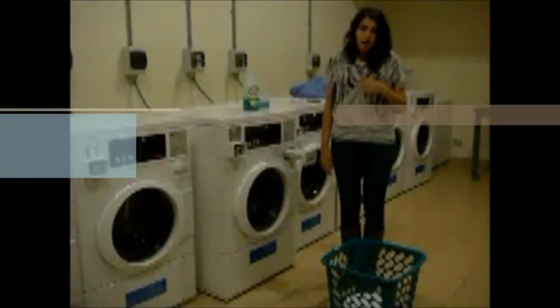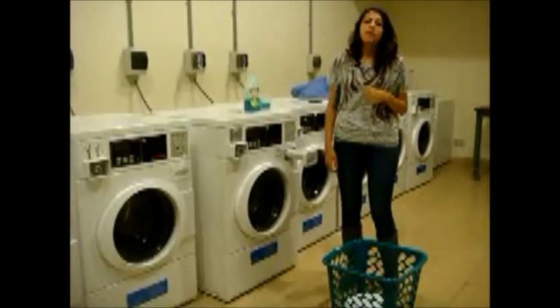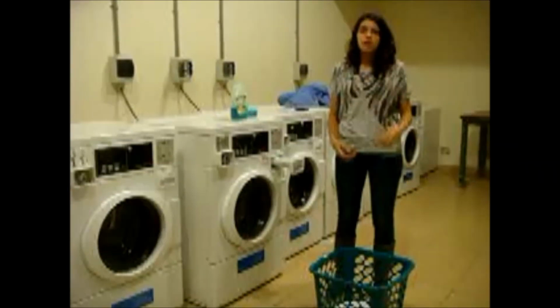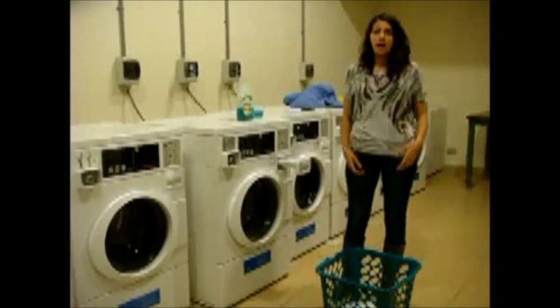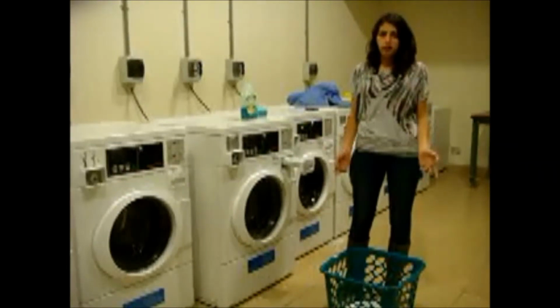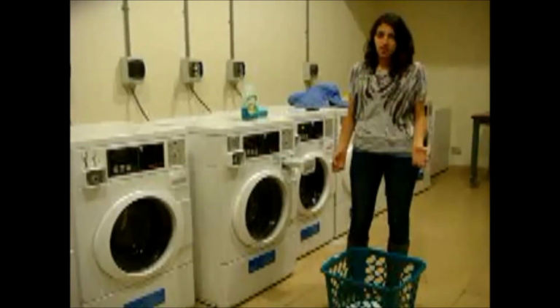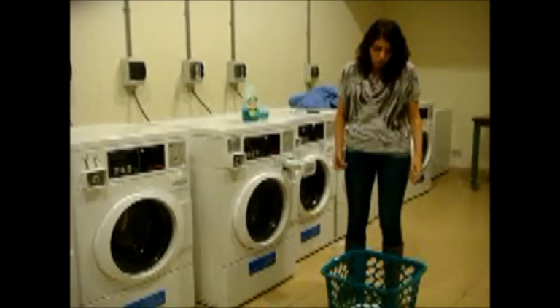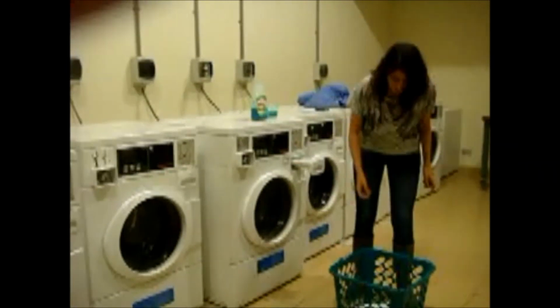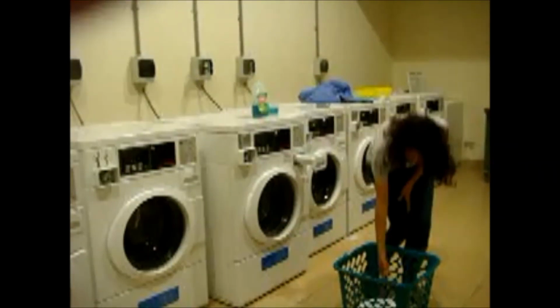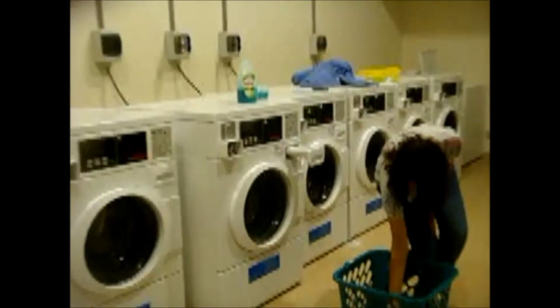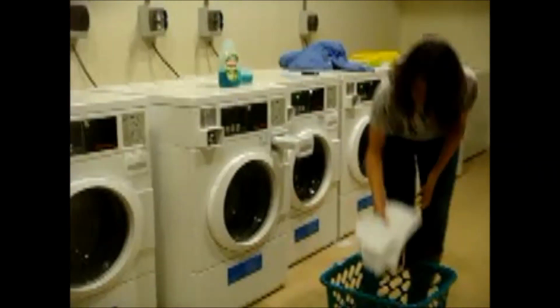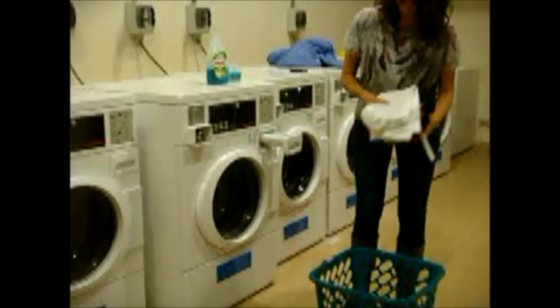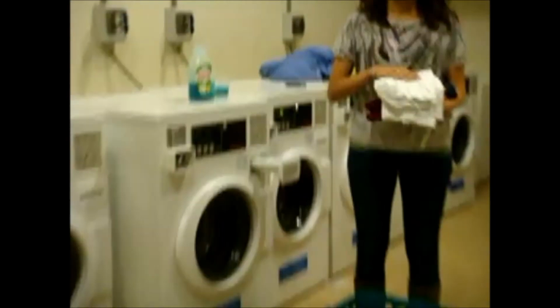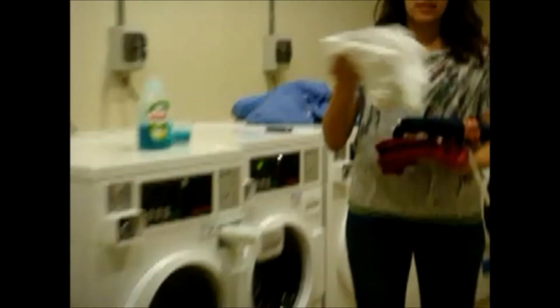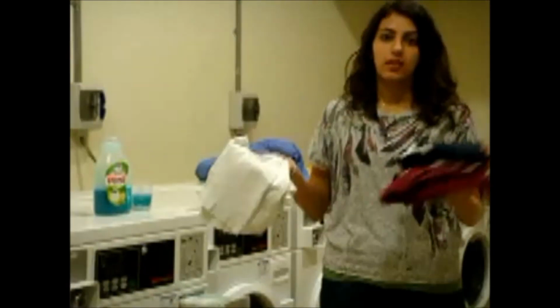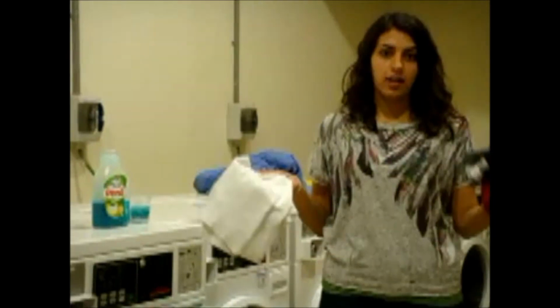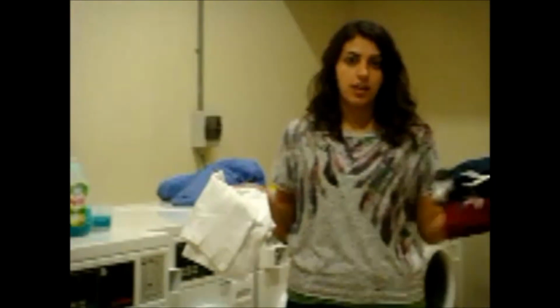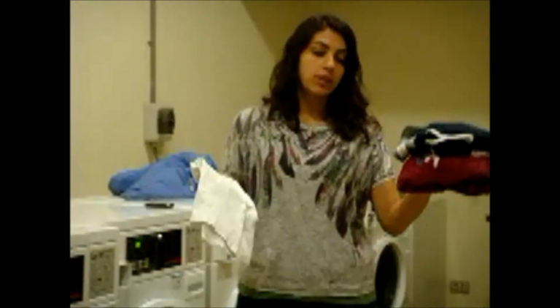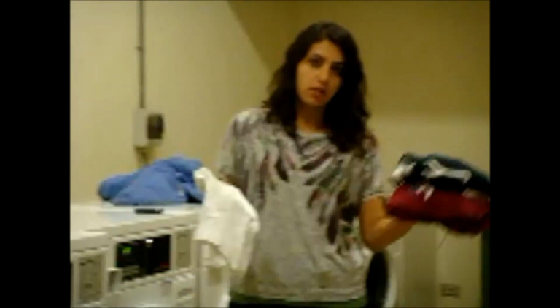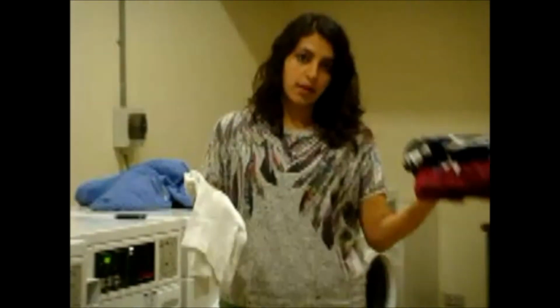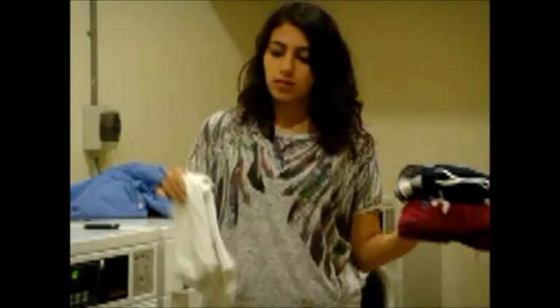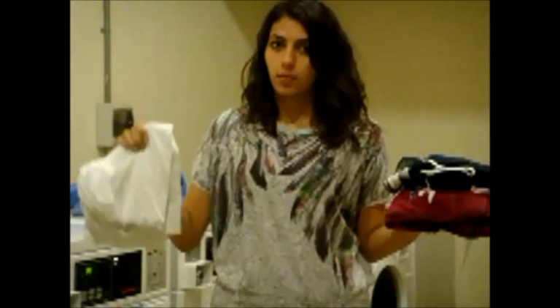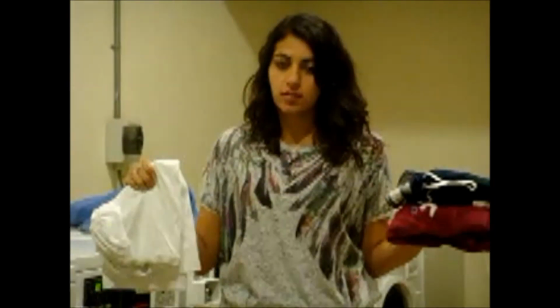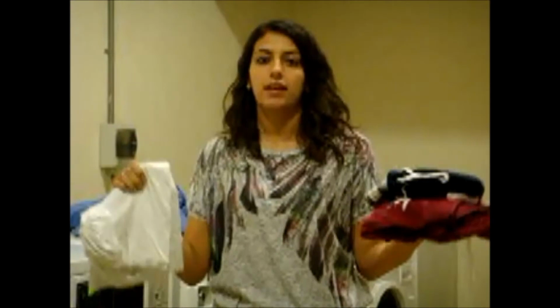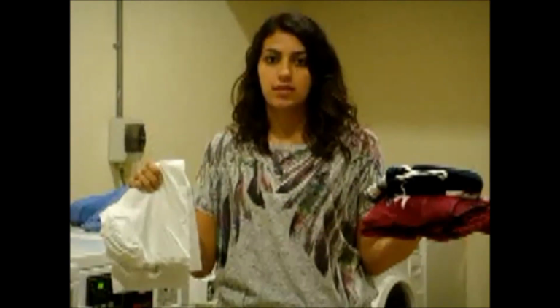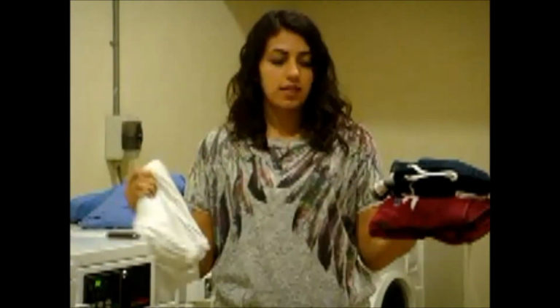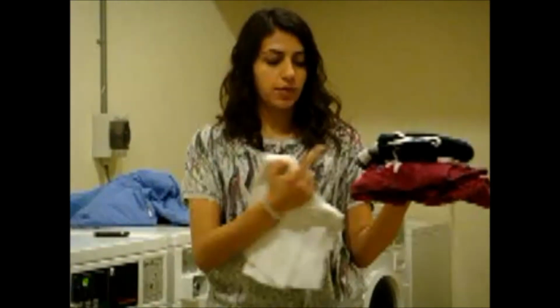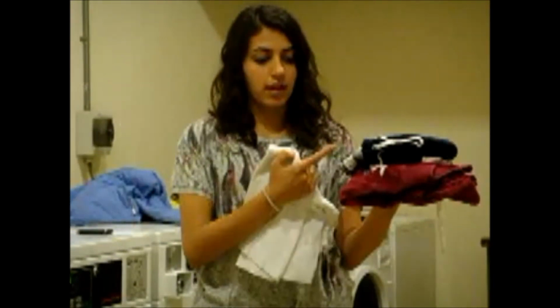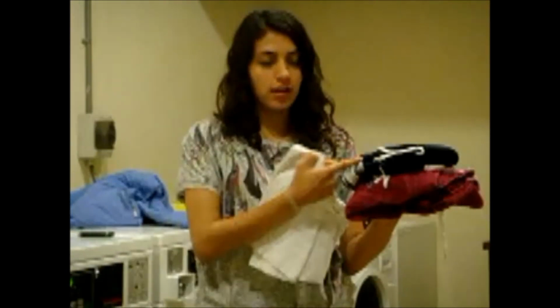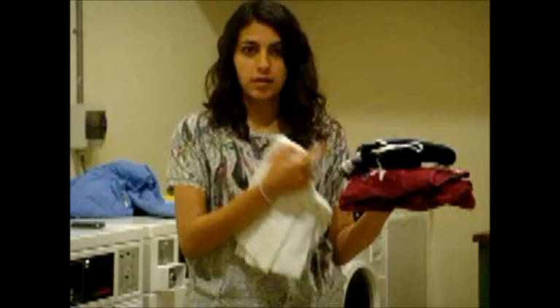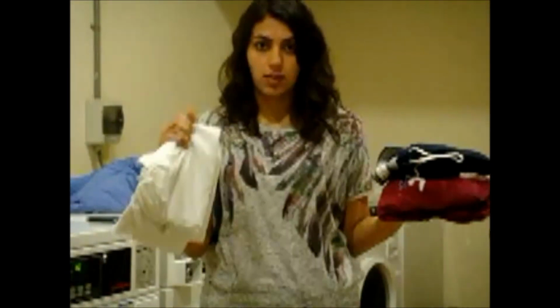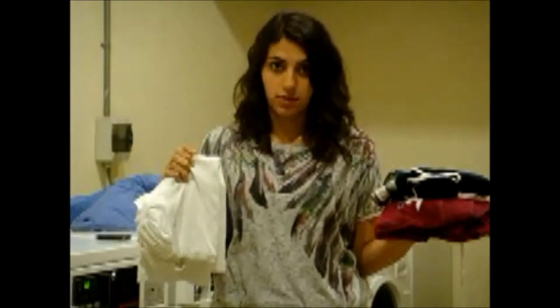Hi, today I am just going to show you how to do your laundry. First things first is to split your whites and your colors. You put a dark coat with a colored coat and a white coat with a light coat. This is in order for the colors not to stay in the white coat.